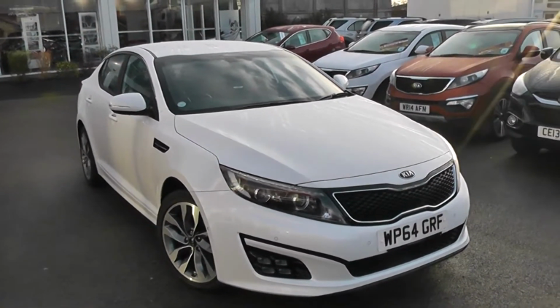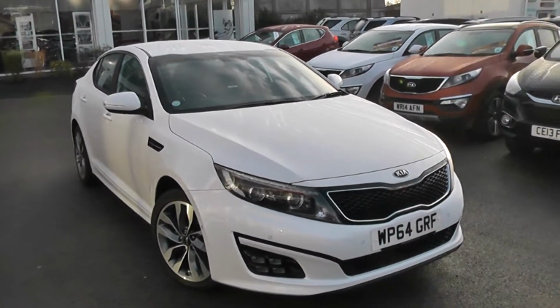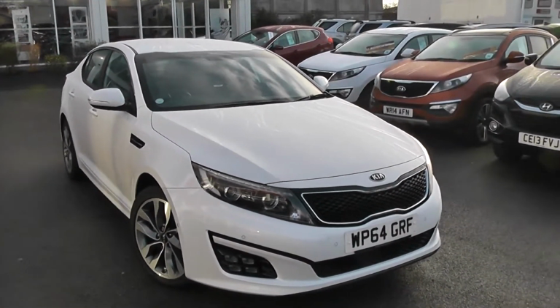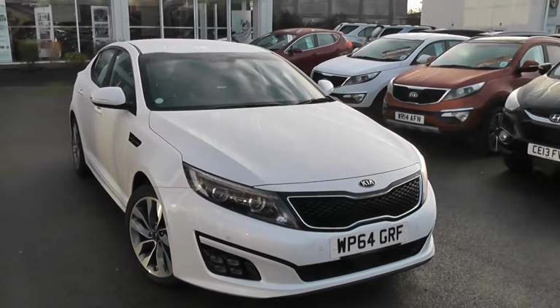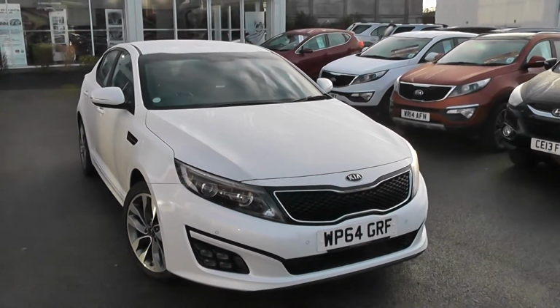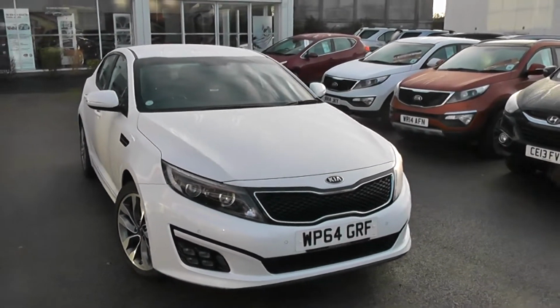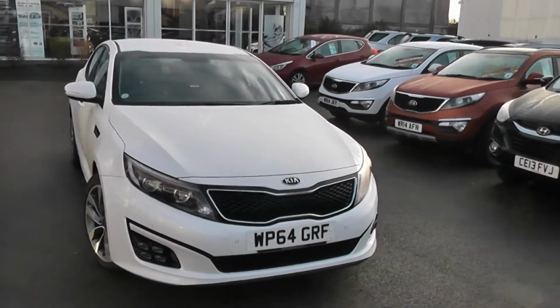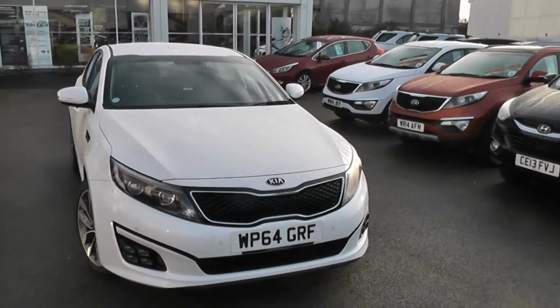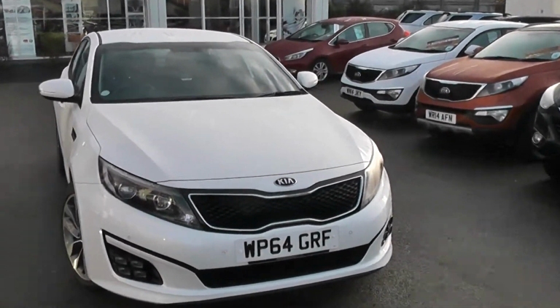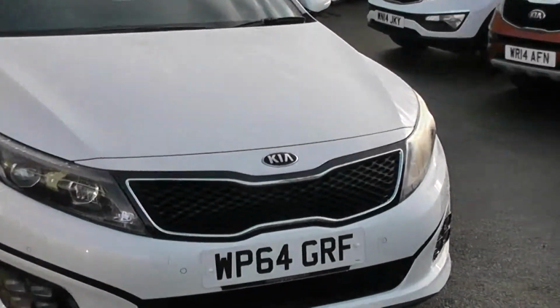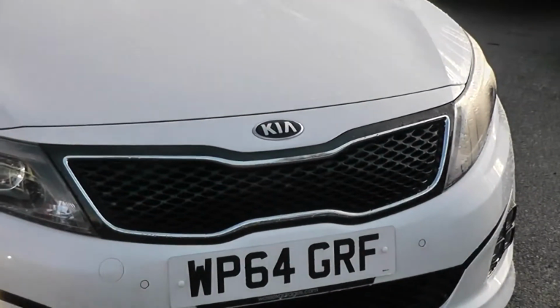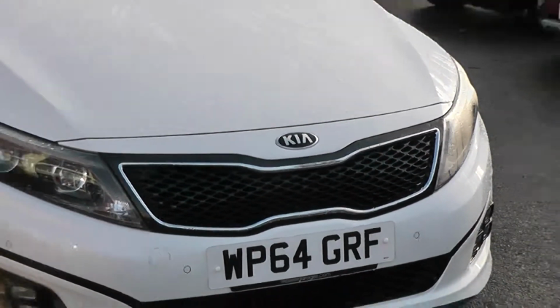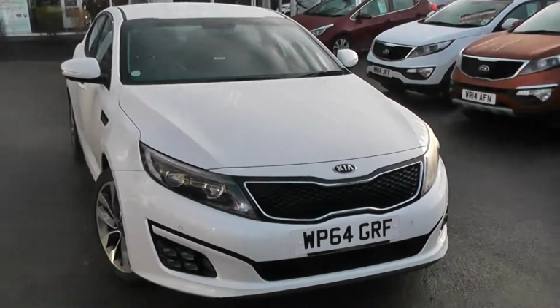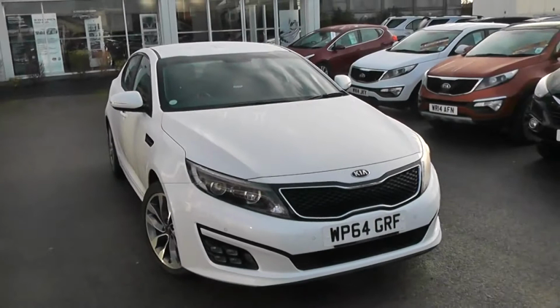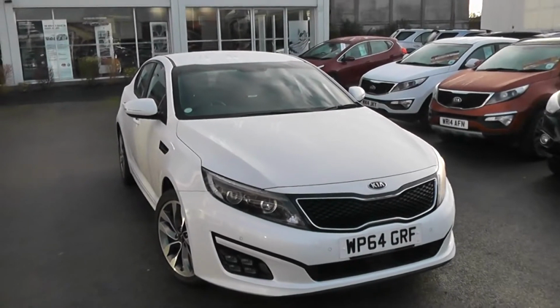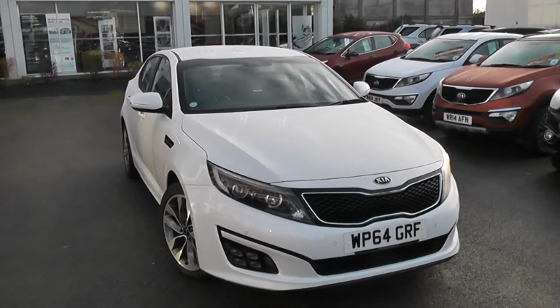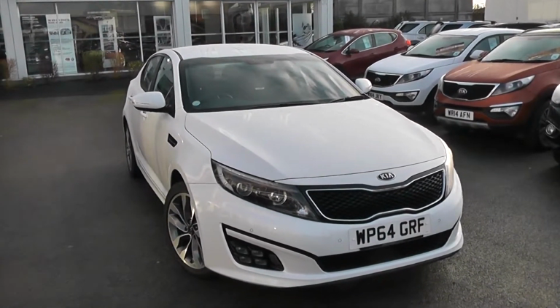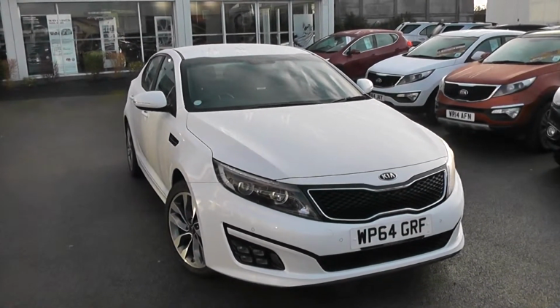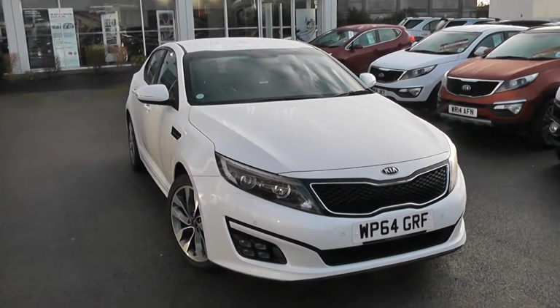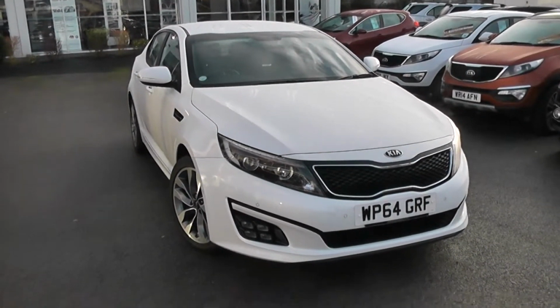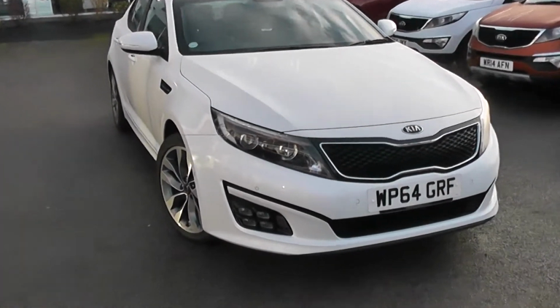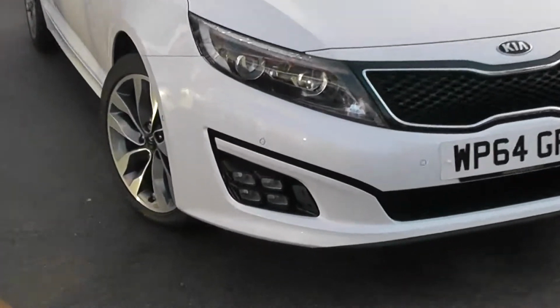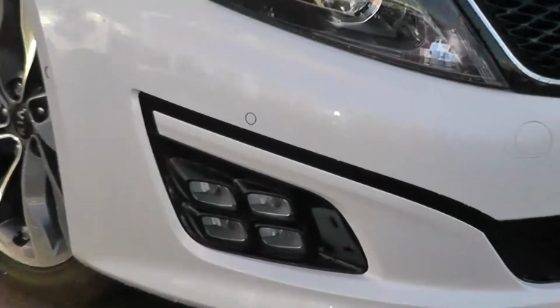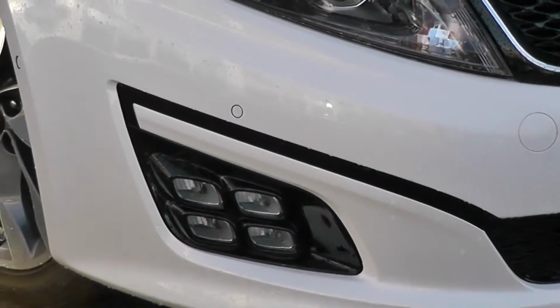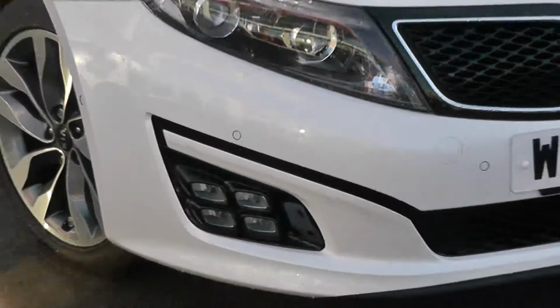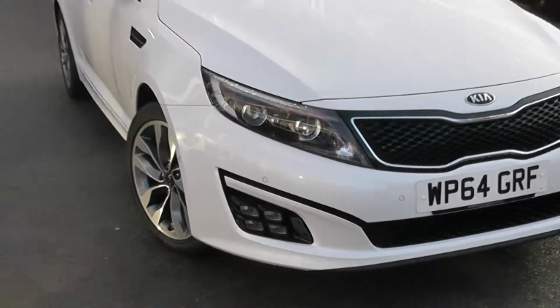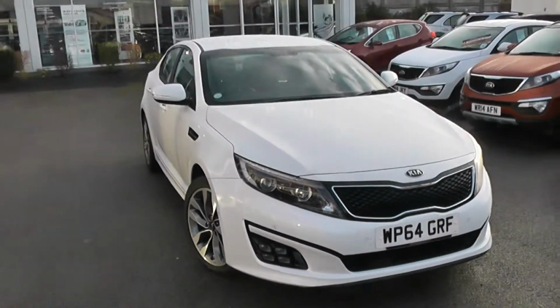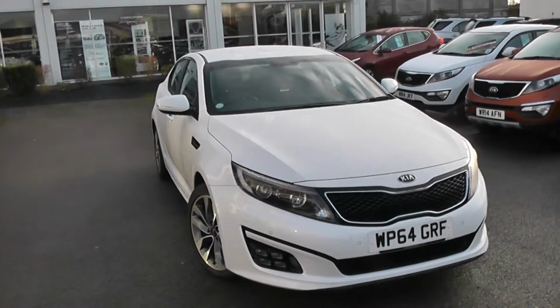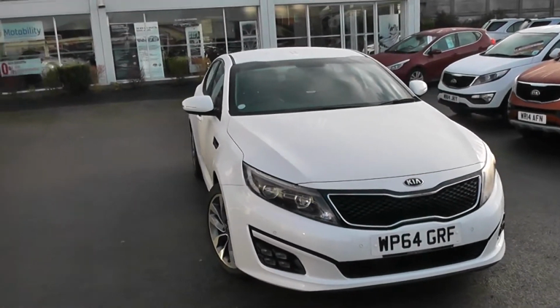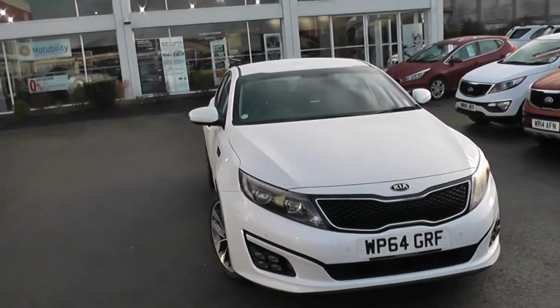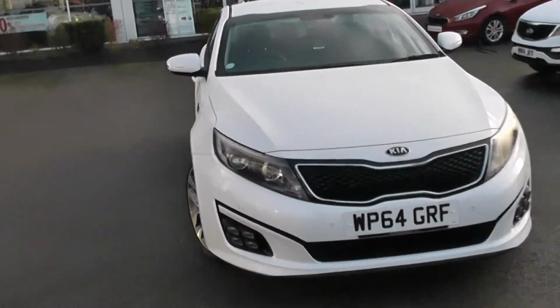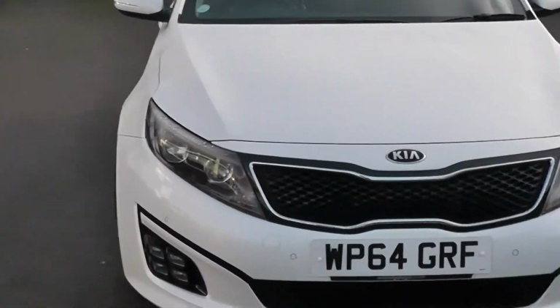Some of the outside features, as you can see, are colour-coded bumpers. We've got chrome shining around the black front grille. We've got projection headlights, corner-end lights, and ice cube daytime running lights at the bottom. And it does come with front parking sensors.